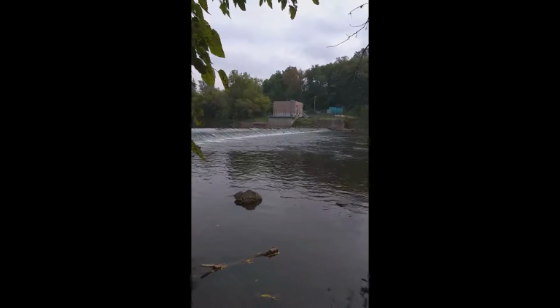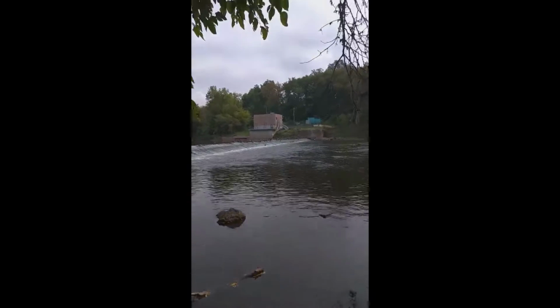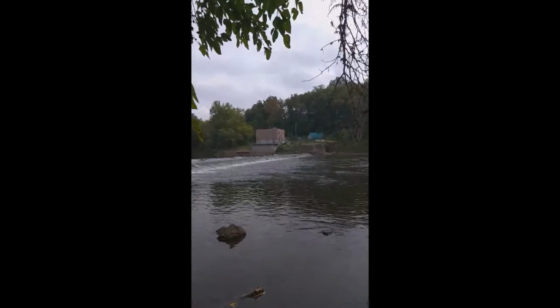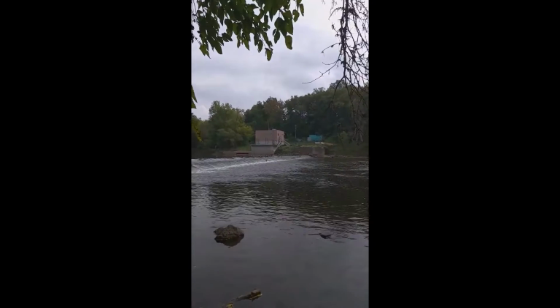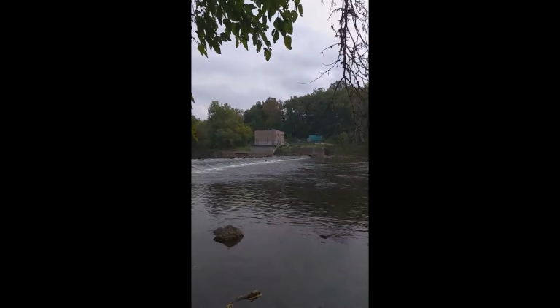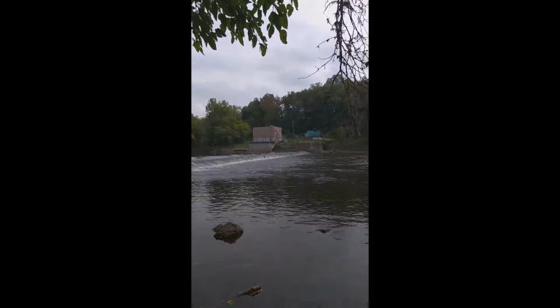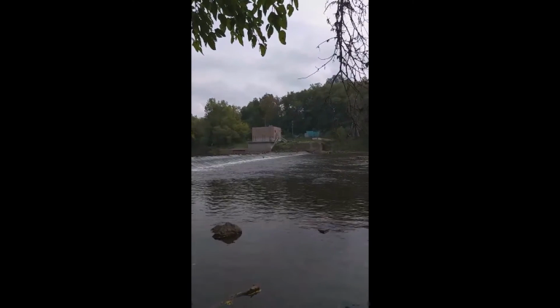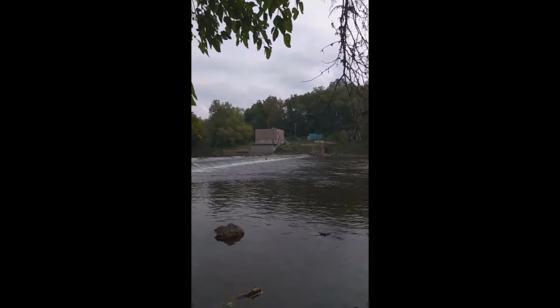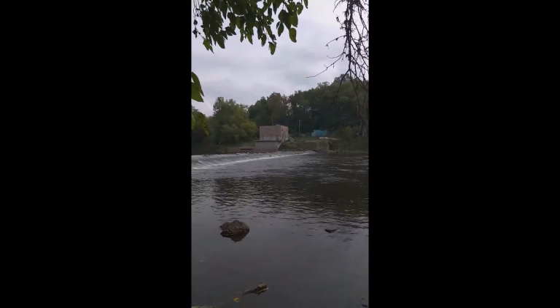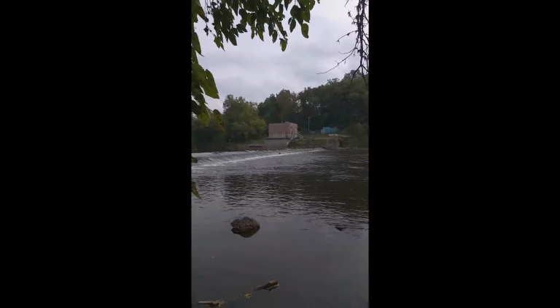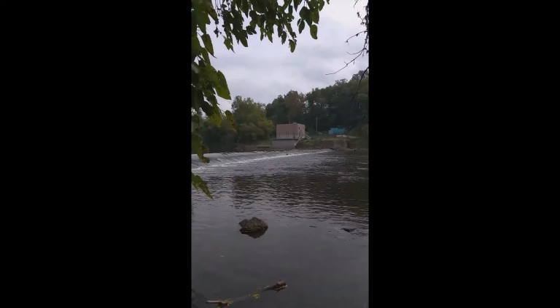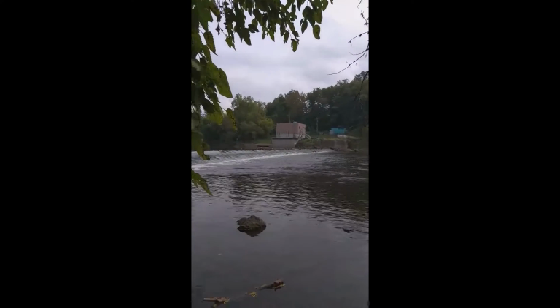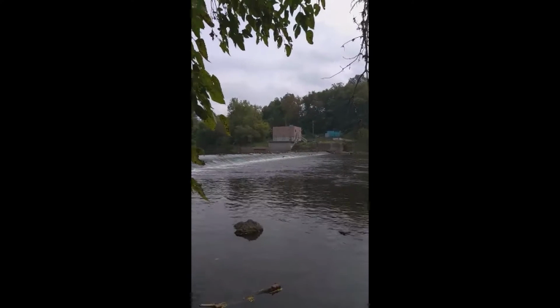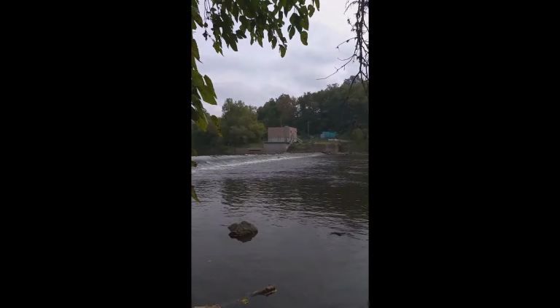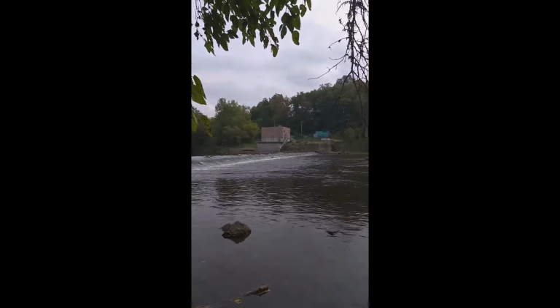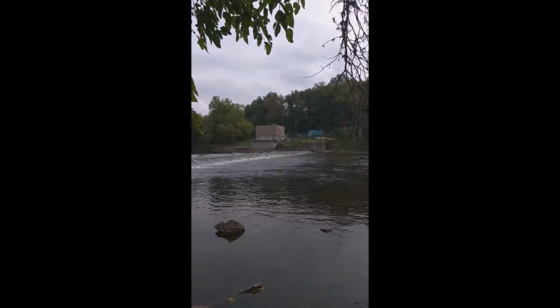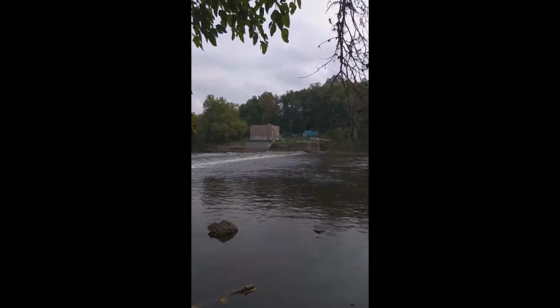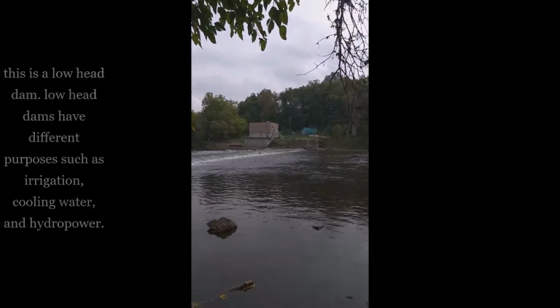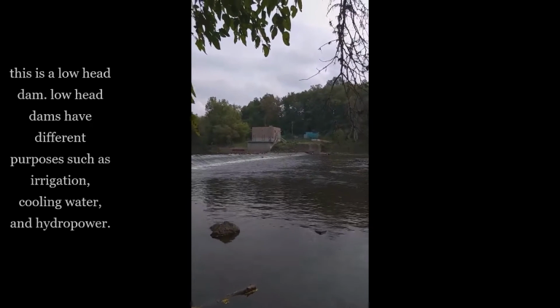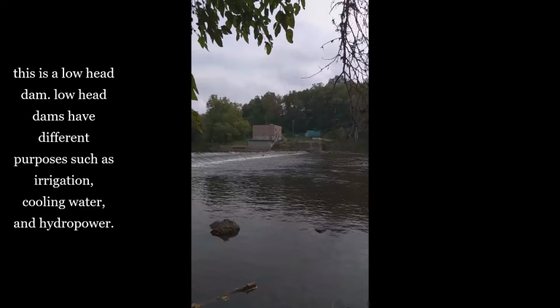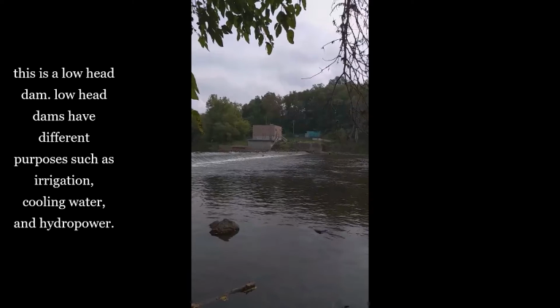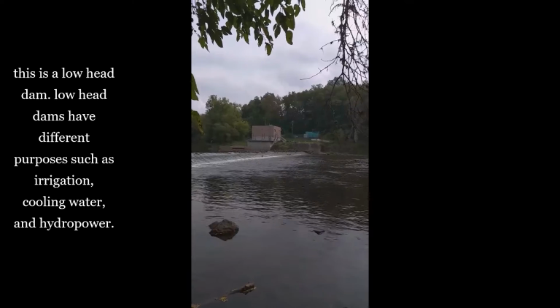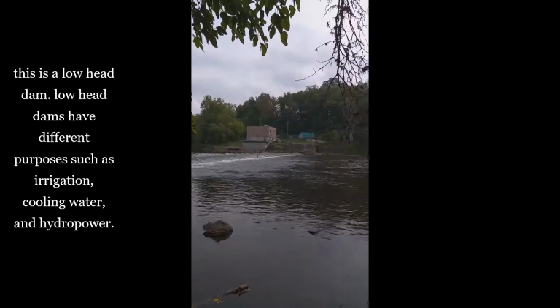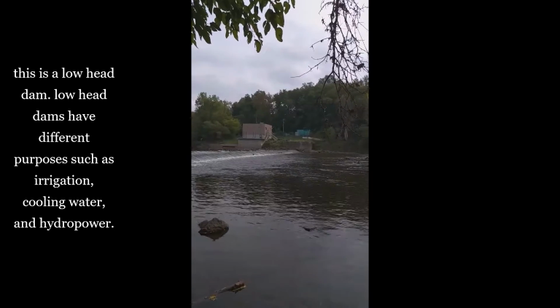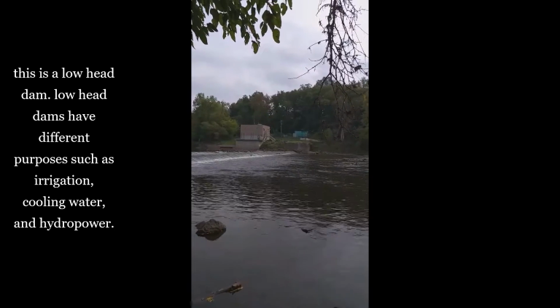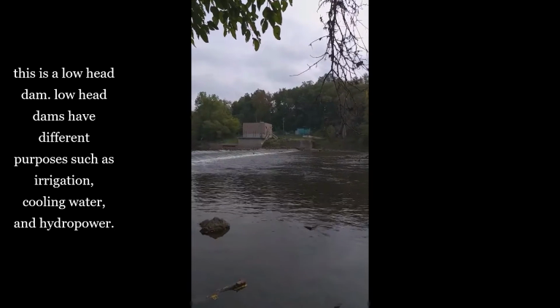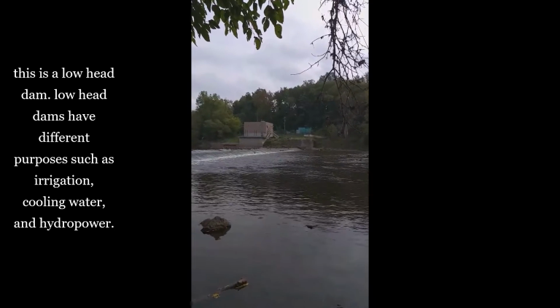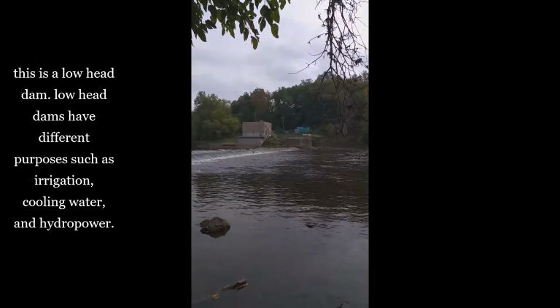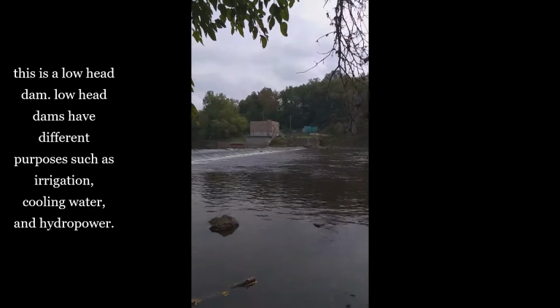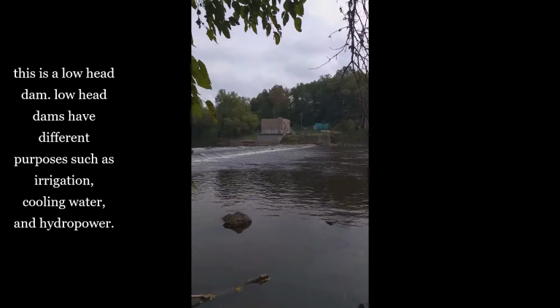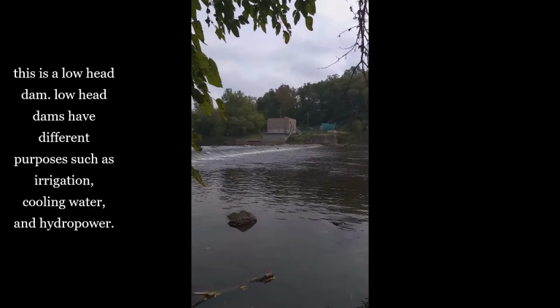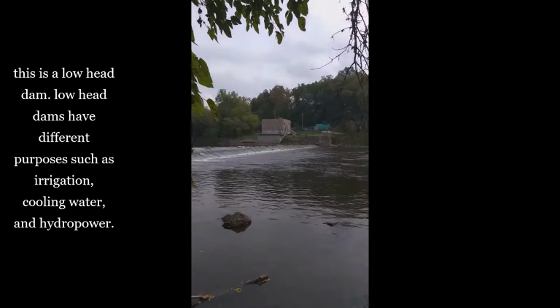This looks like to me — I'll check it out — but this looks like it might be a bit of a power plant that flows with water power, creating a little bit of electricity out of water power.